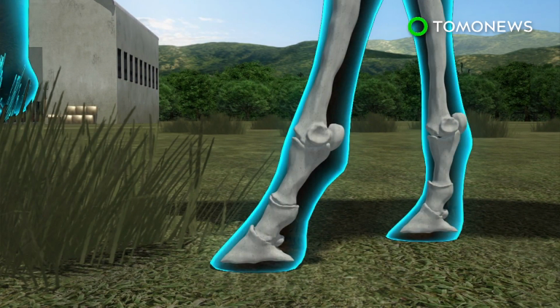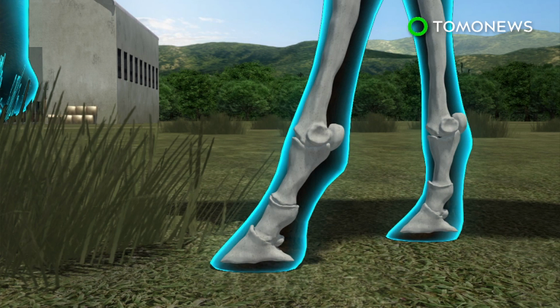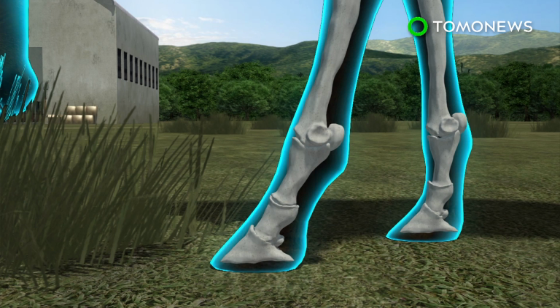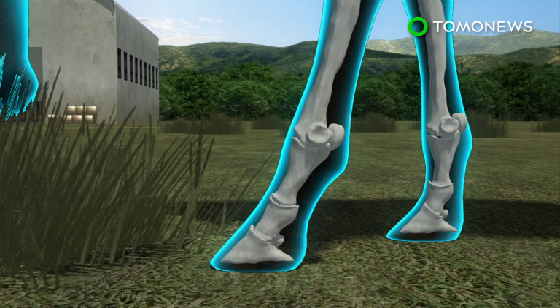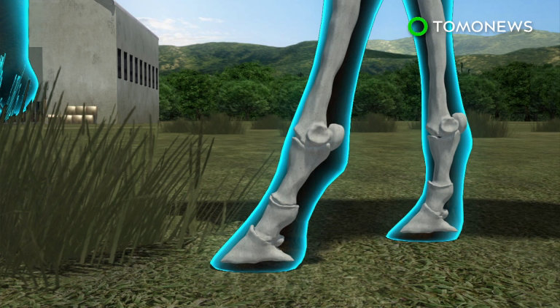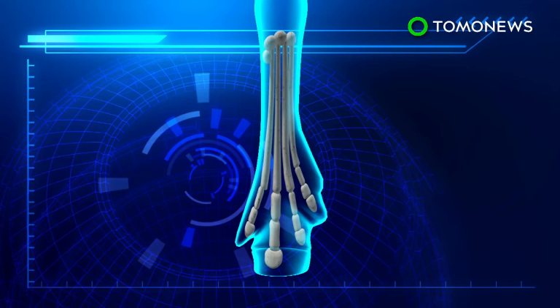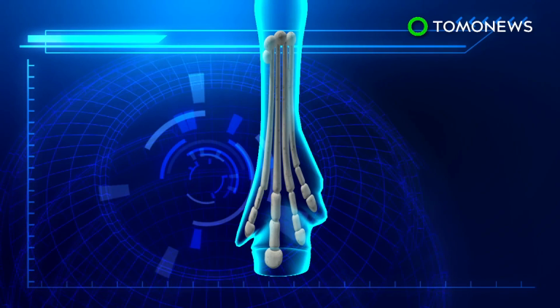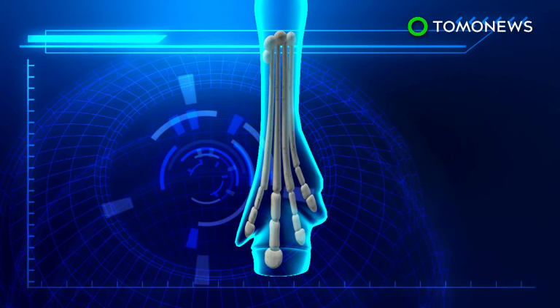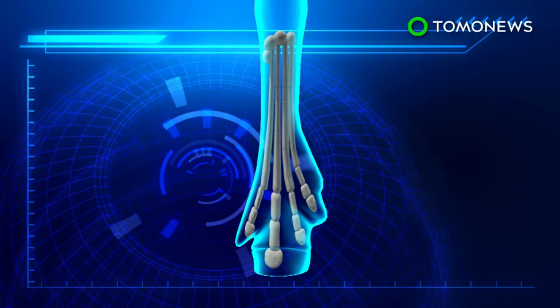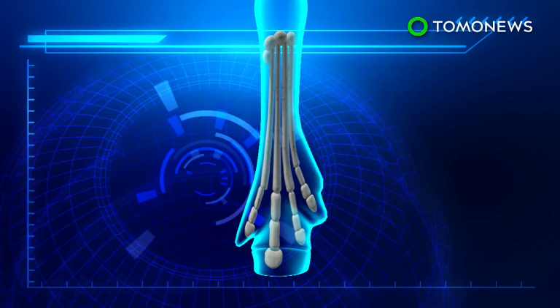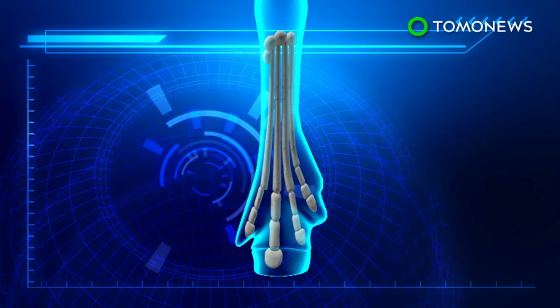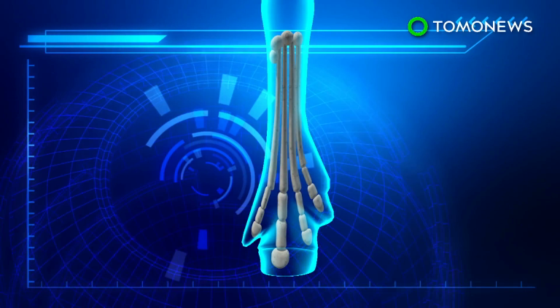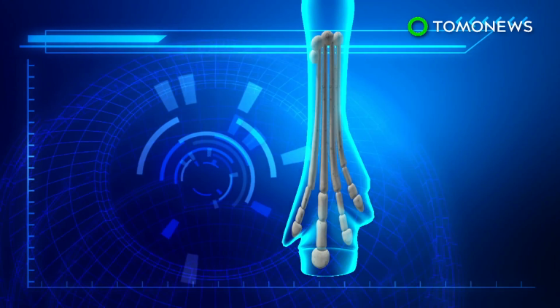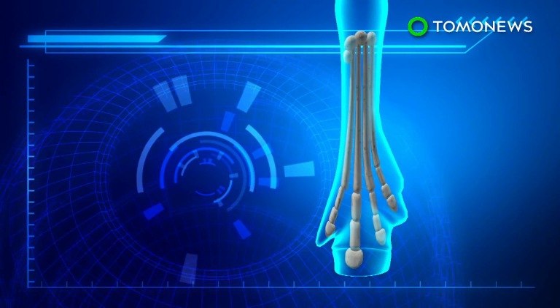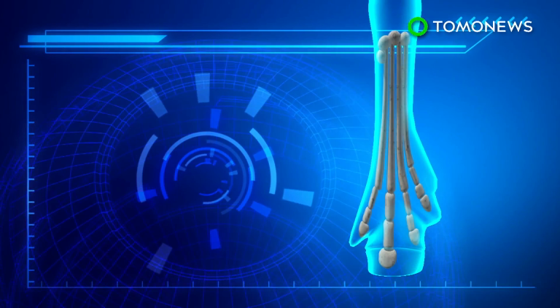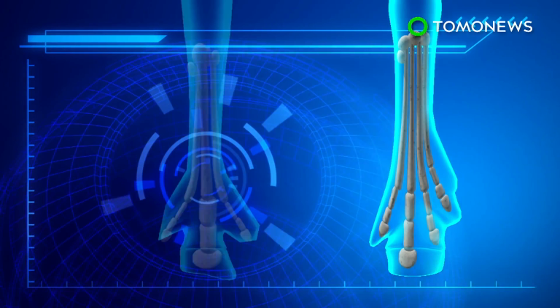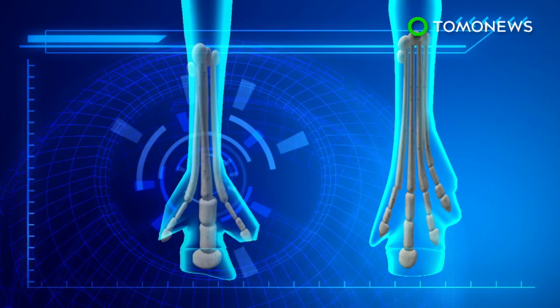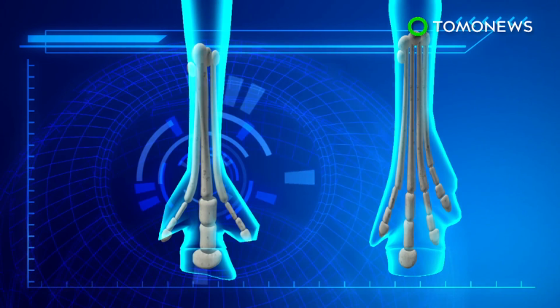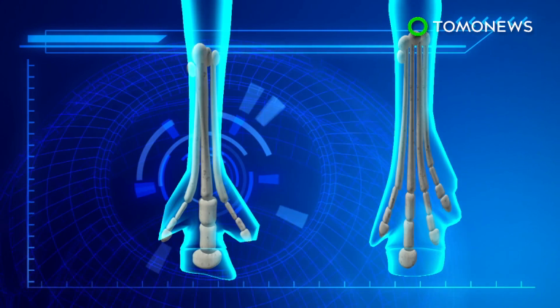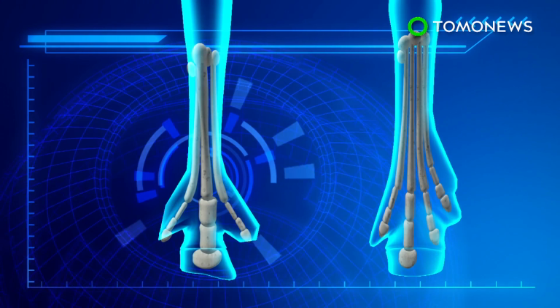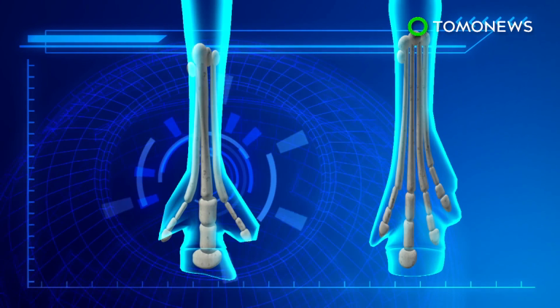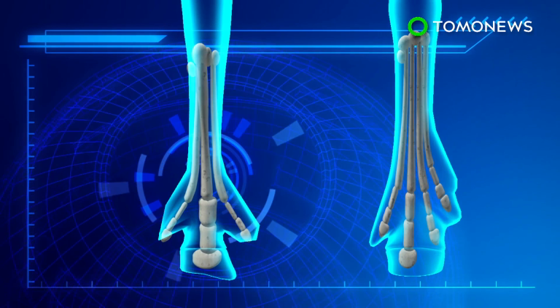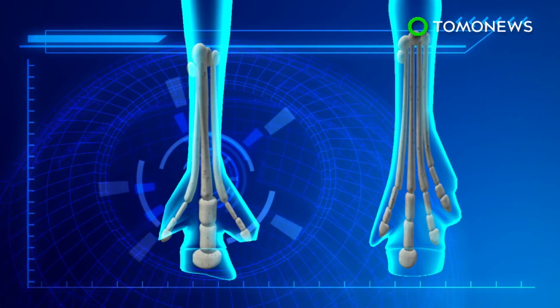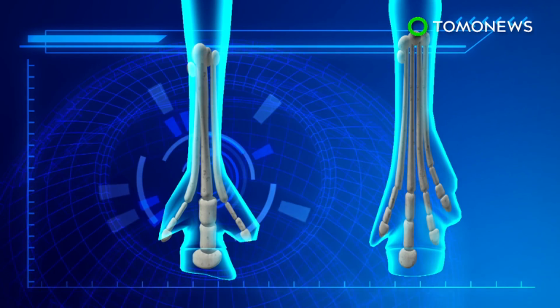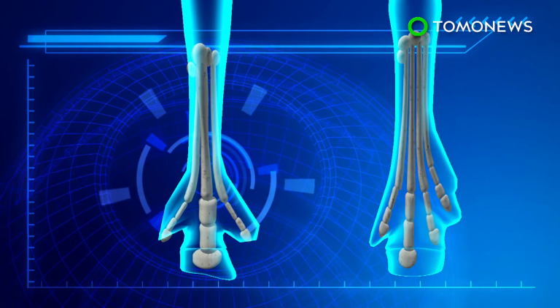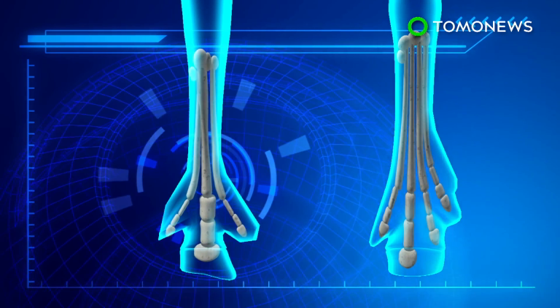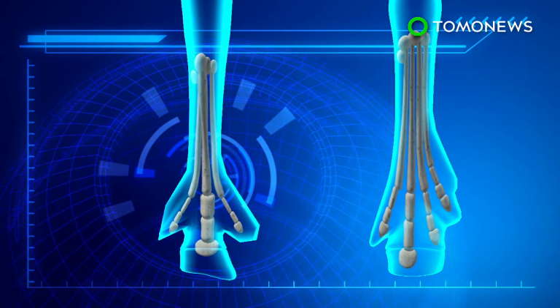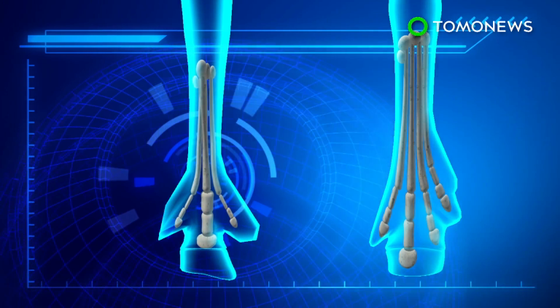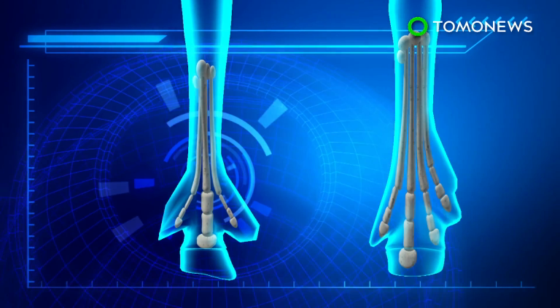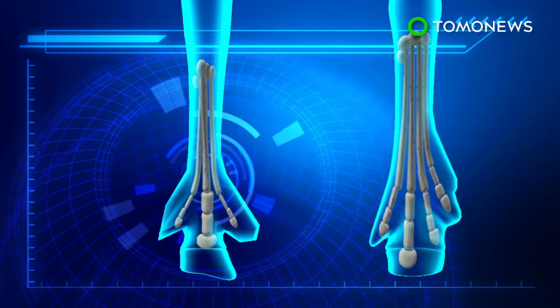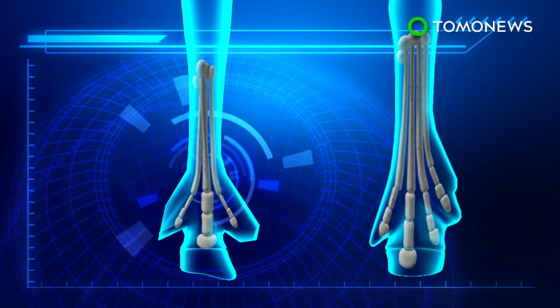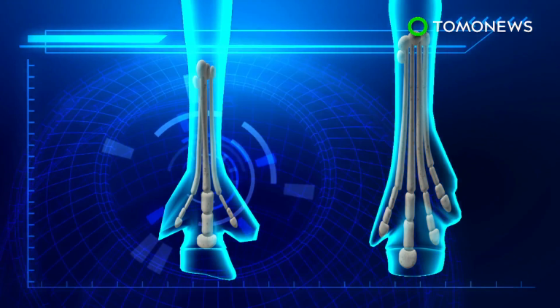But this wasn't always the case. The earliest horses were small and lived in forests, with four digits on their front legs and three on the back. The side toes were essential and helped carry their body weight.